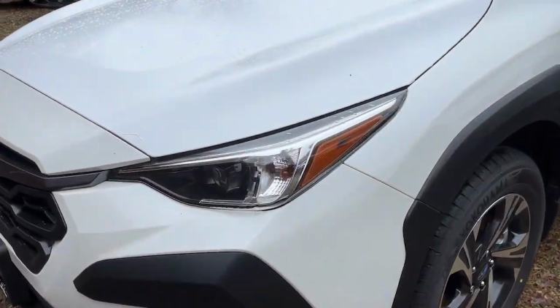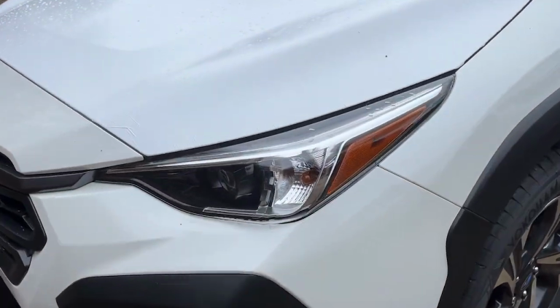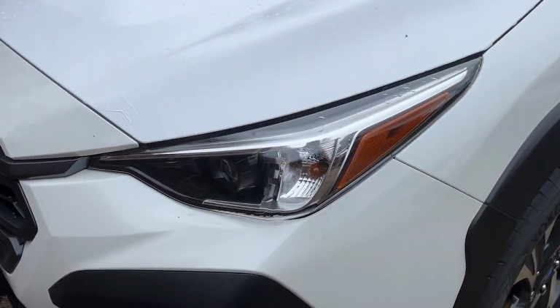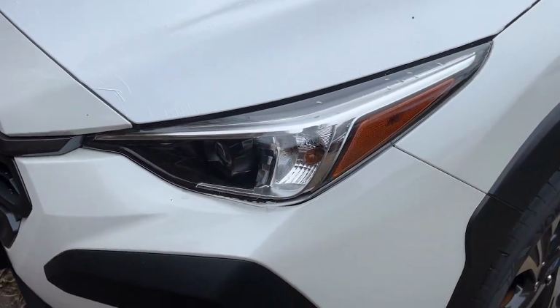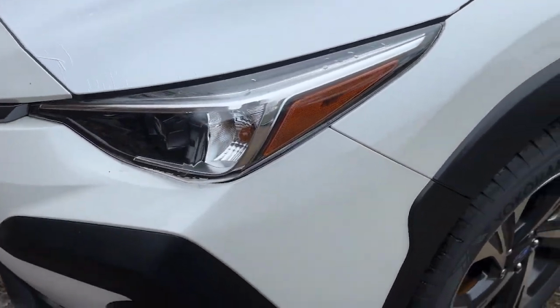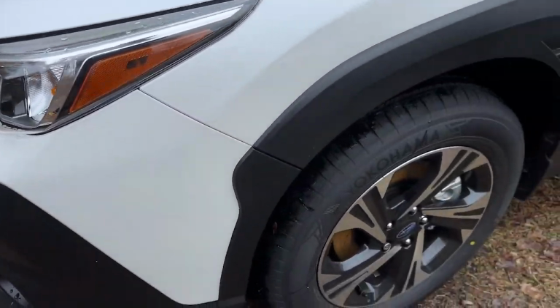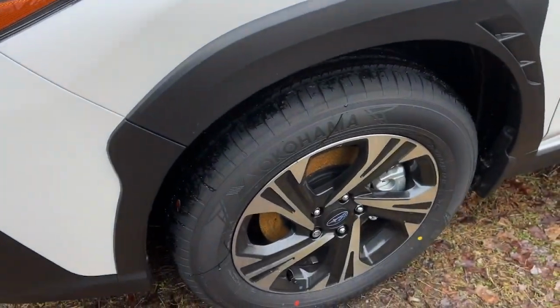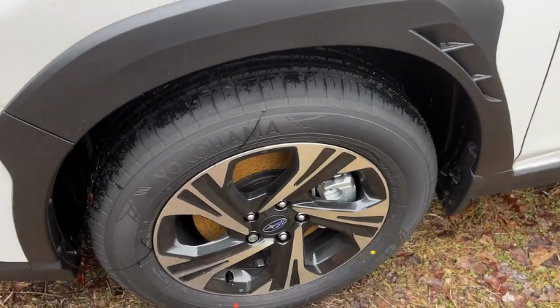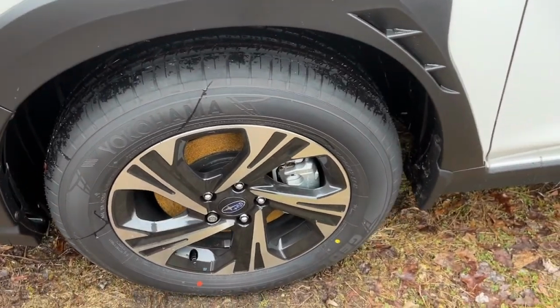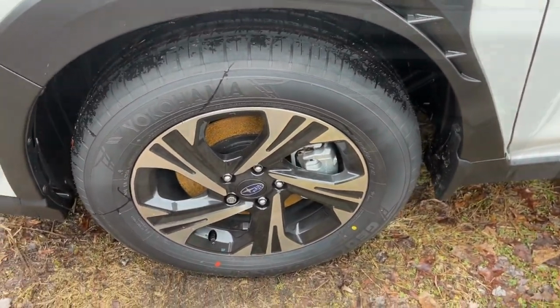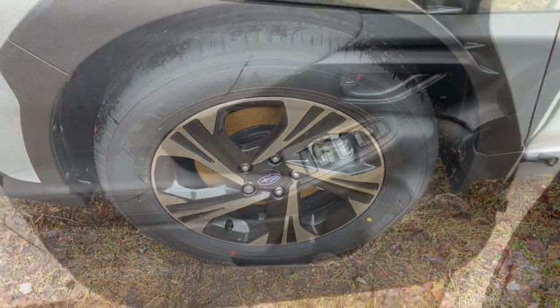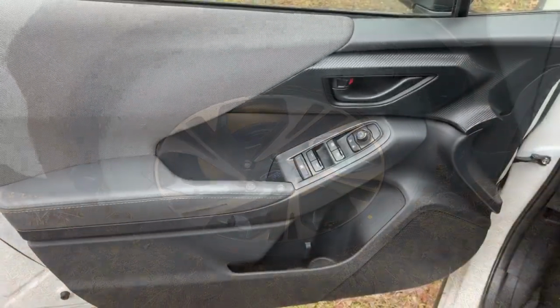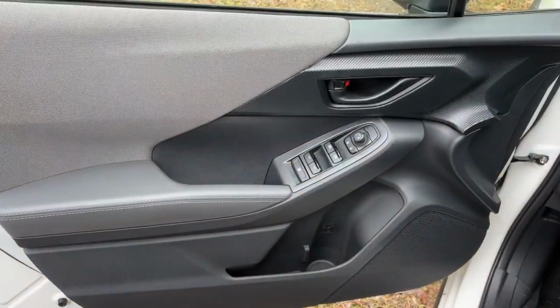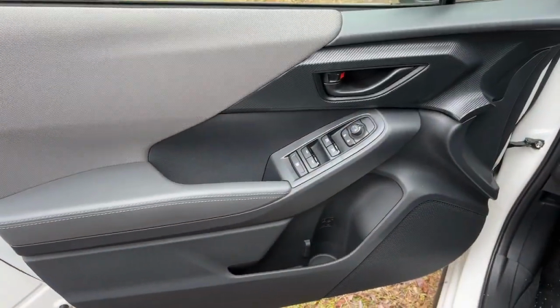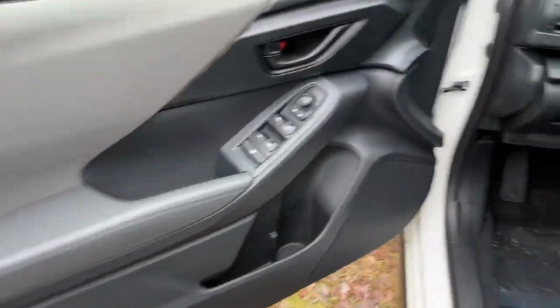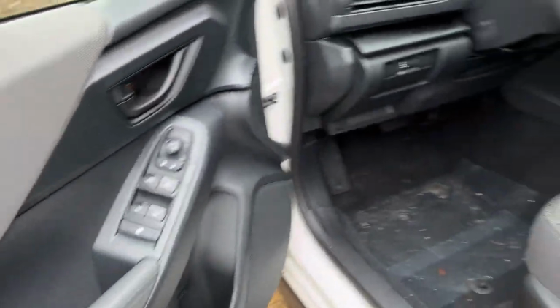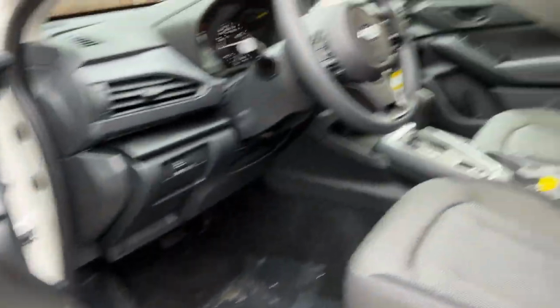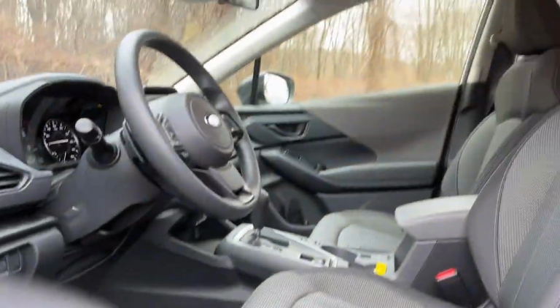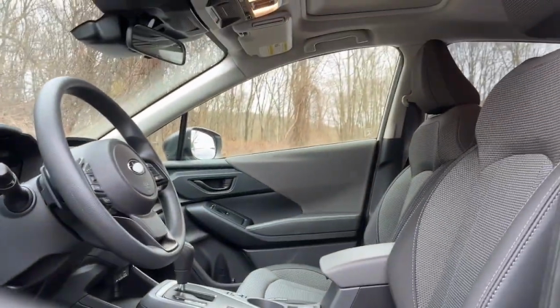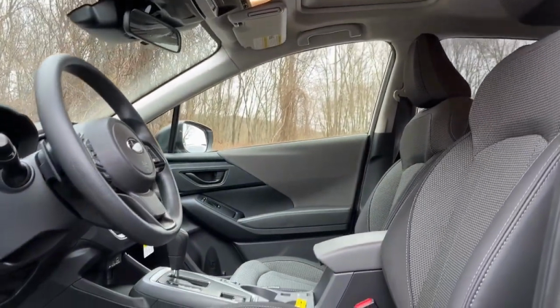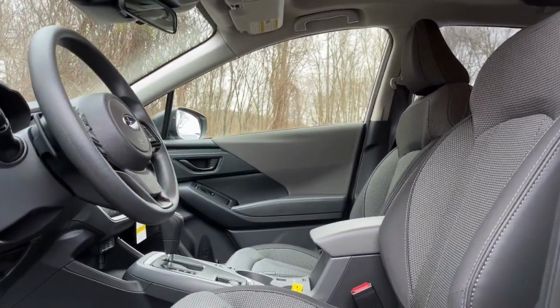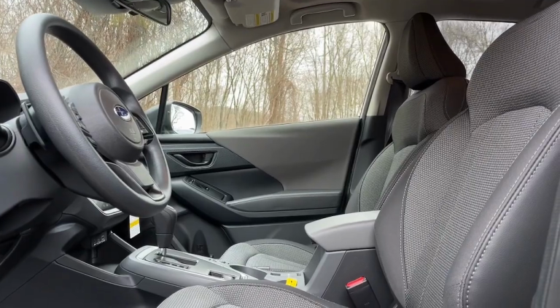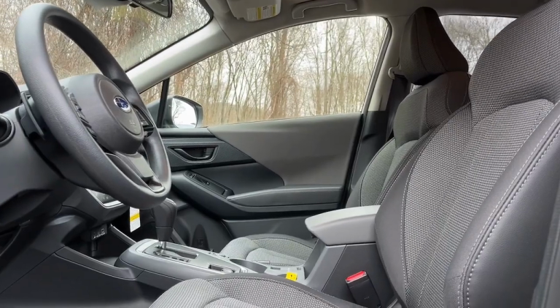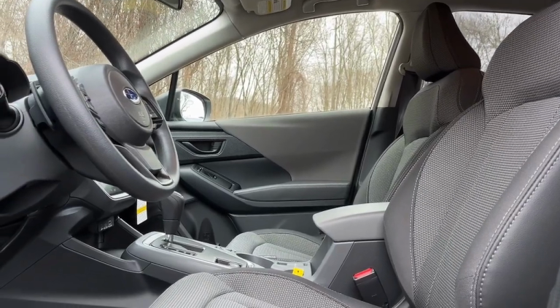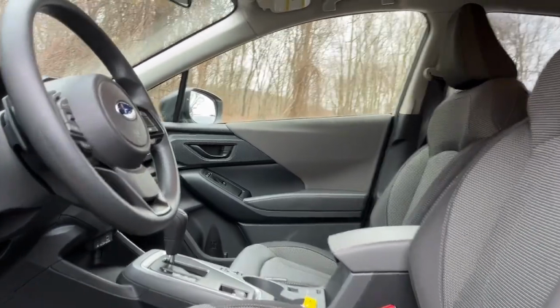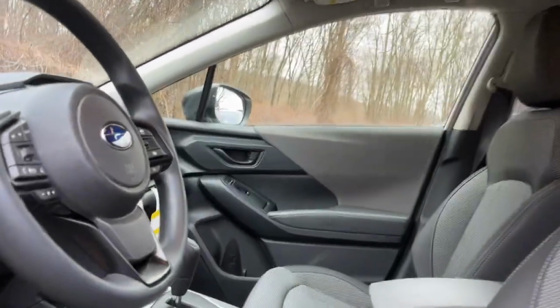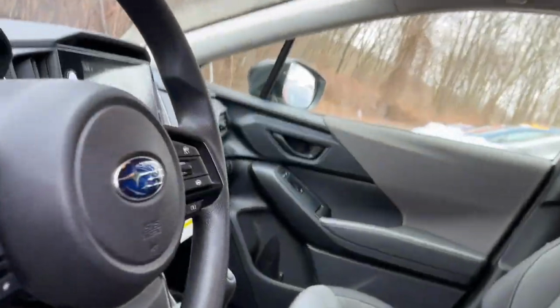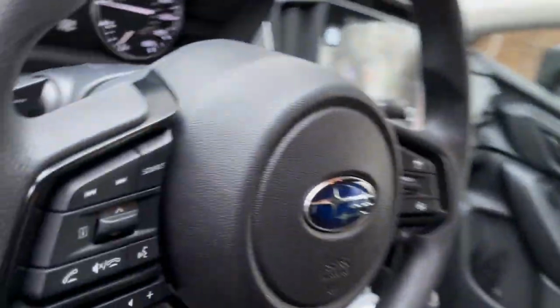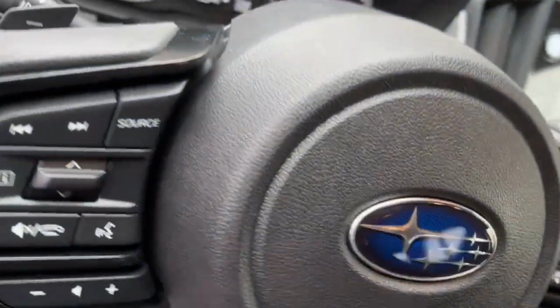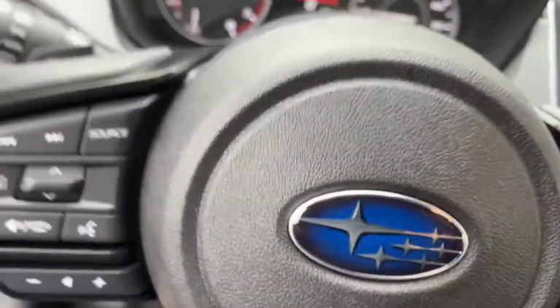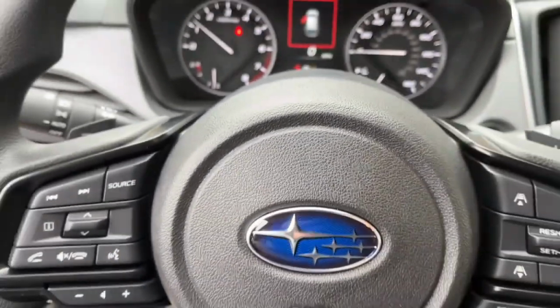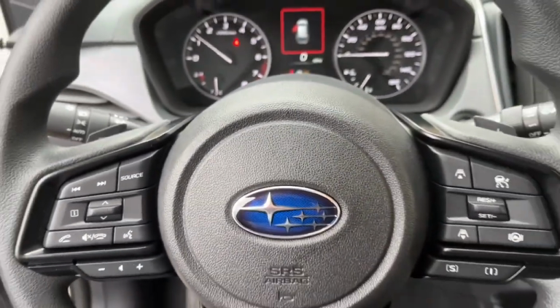These are just some of the great options this vehicle comes with: moonroof, heated mirrors, blind spot monitor, heated front seat, power driver's seat, aluminum wheels, and floor mats.